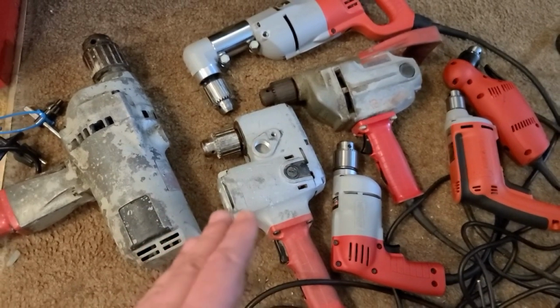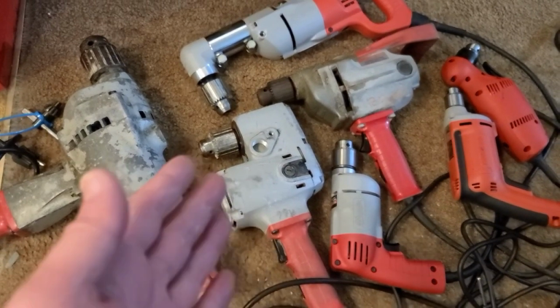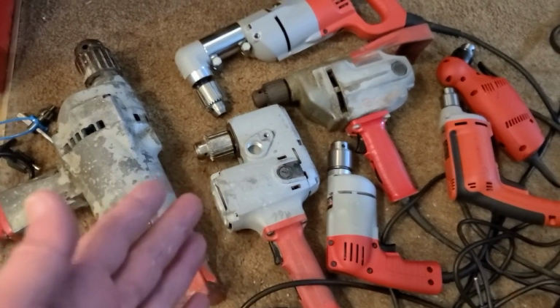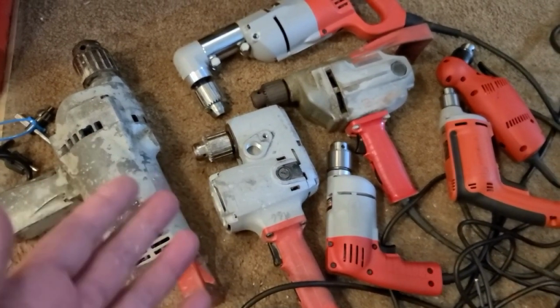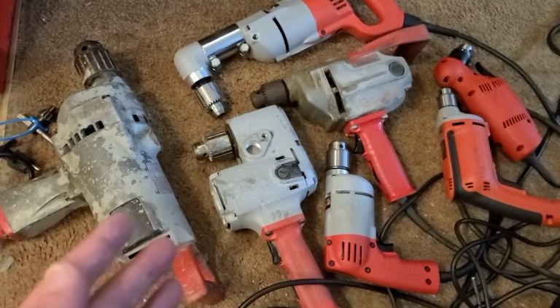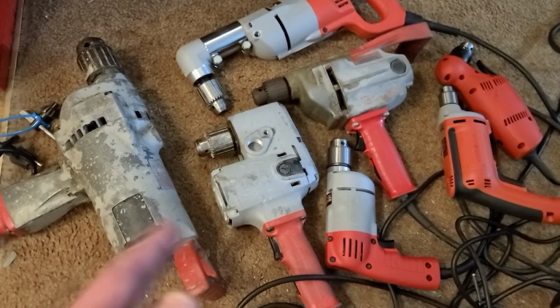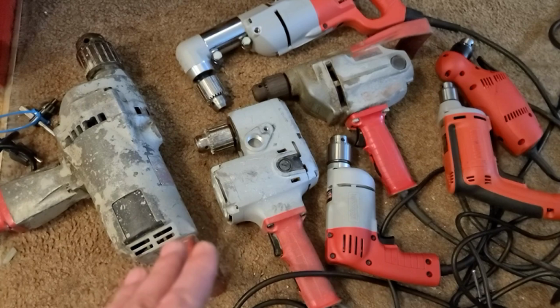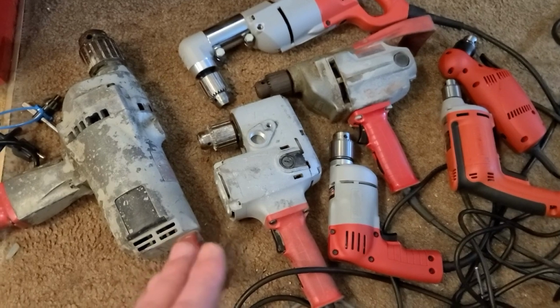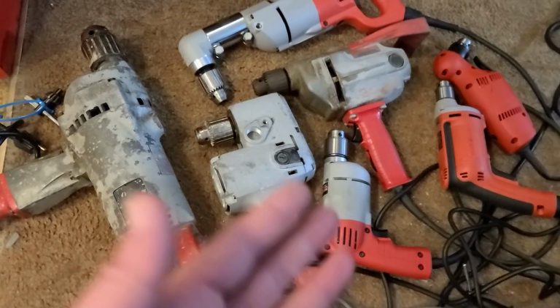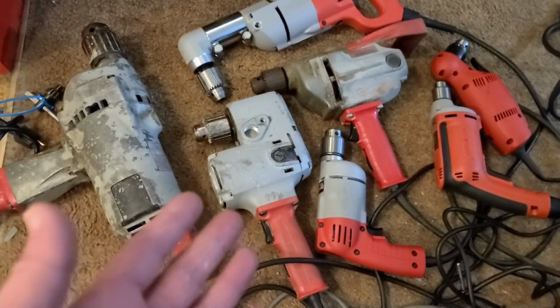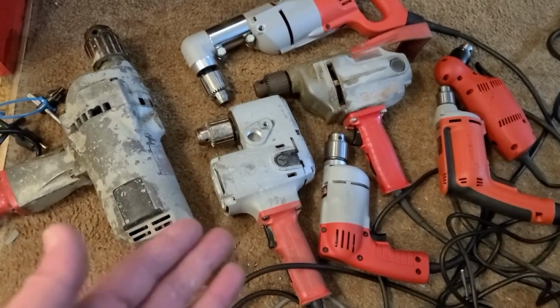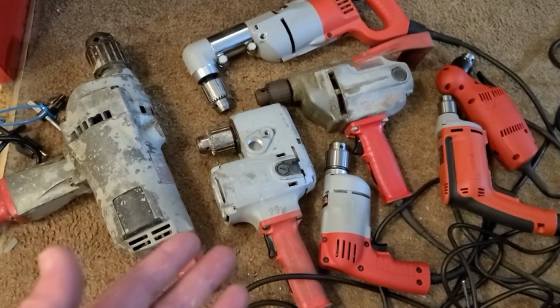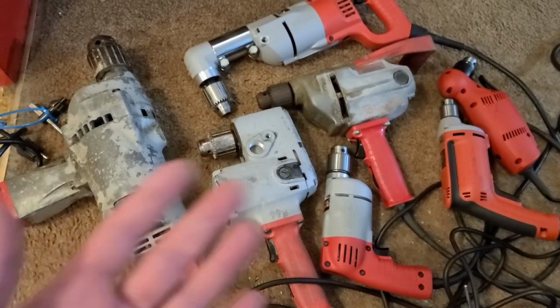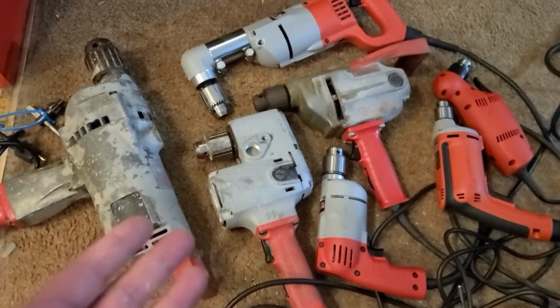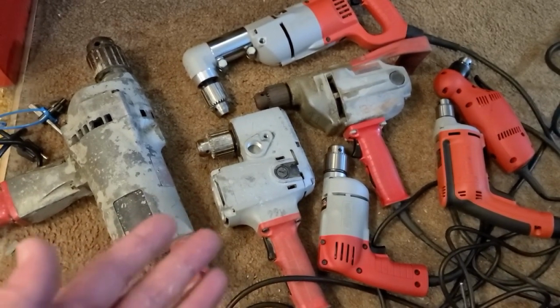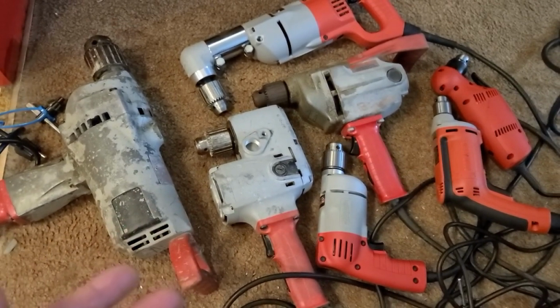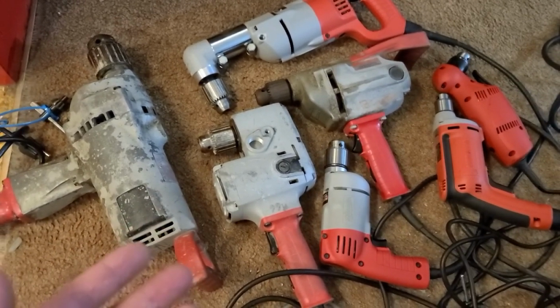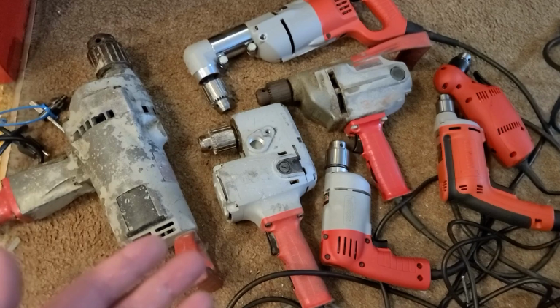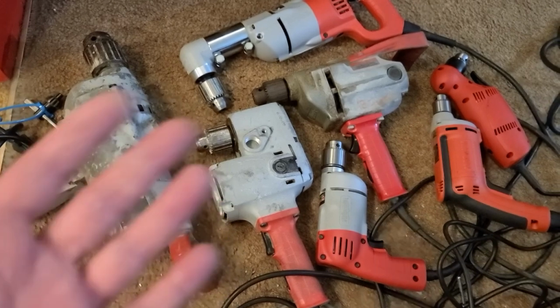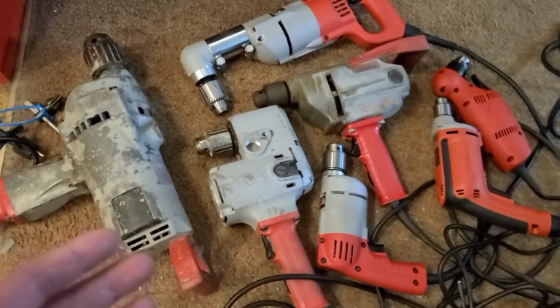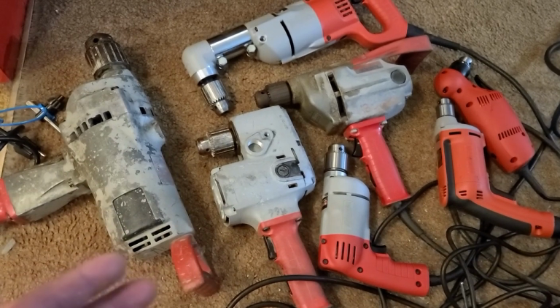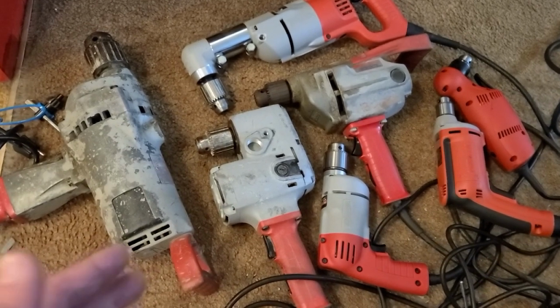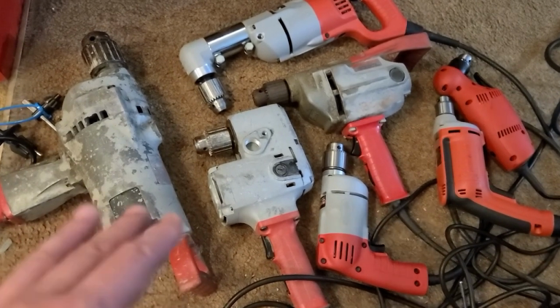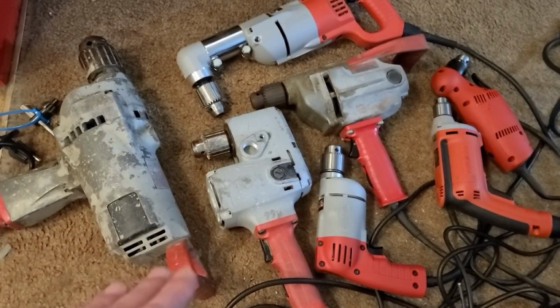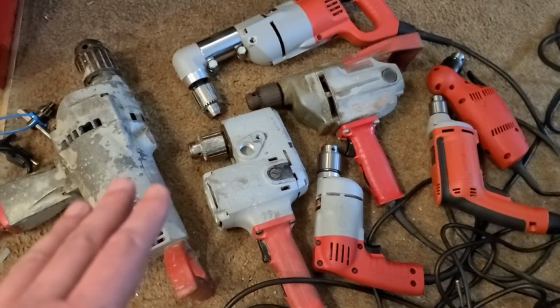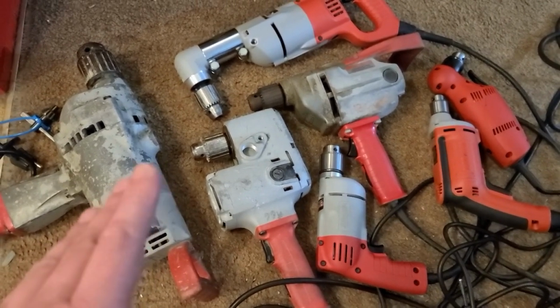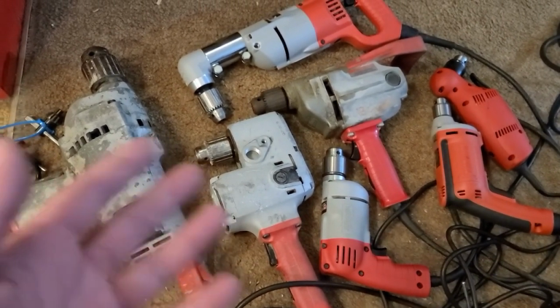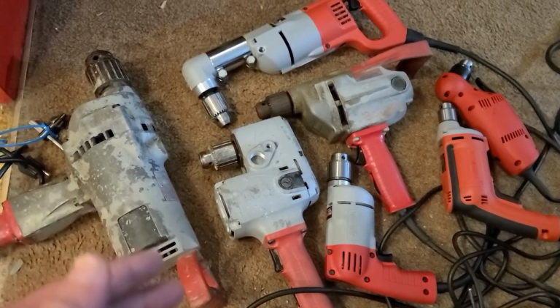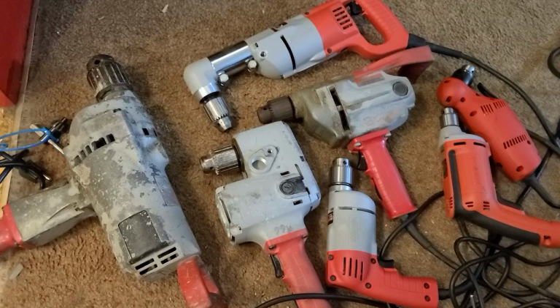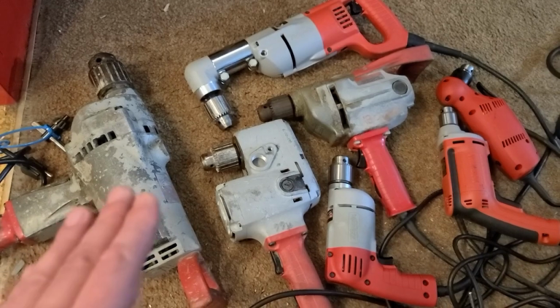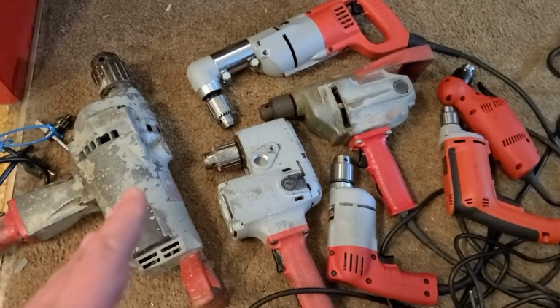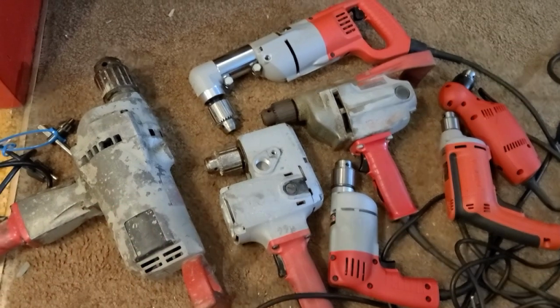It's Maximus here, this time with seven Milwaukee drills you need to get your life in order. If you don't own these seven drills, your life is highly disorderly — it's as simple as that. Let's go and talk about some of these drills, but we'll do a couple honorable mentions first.